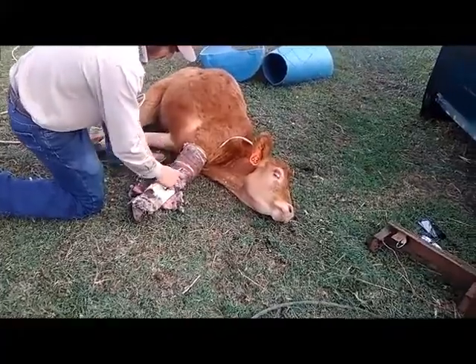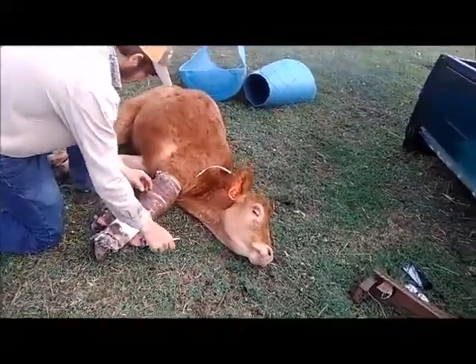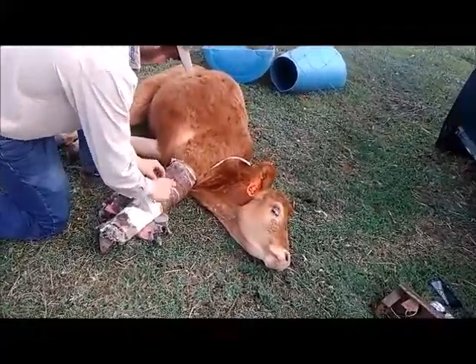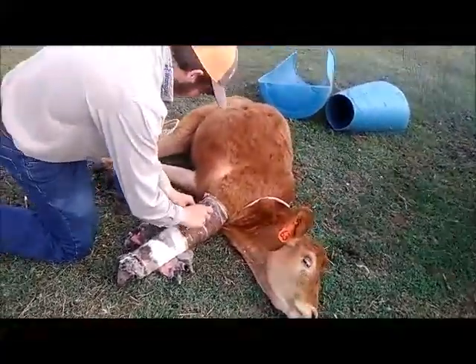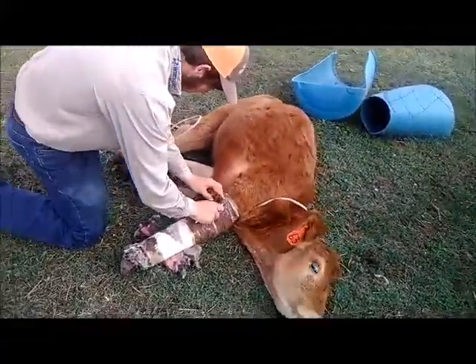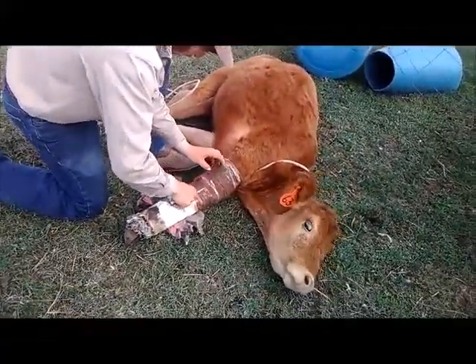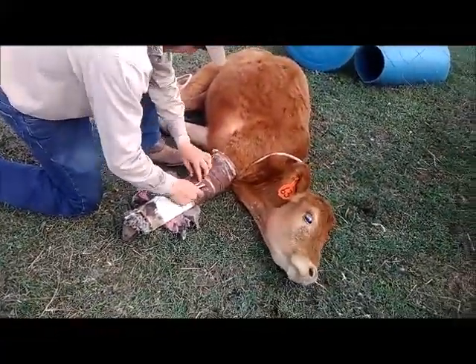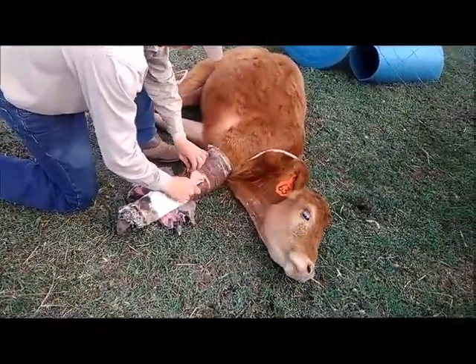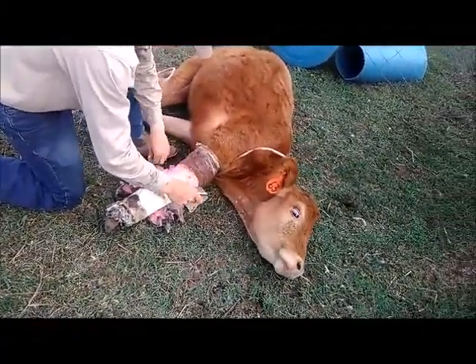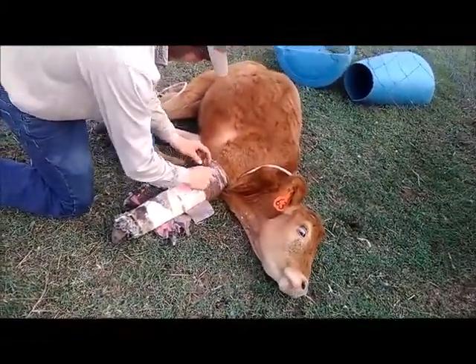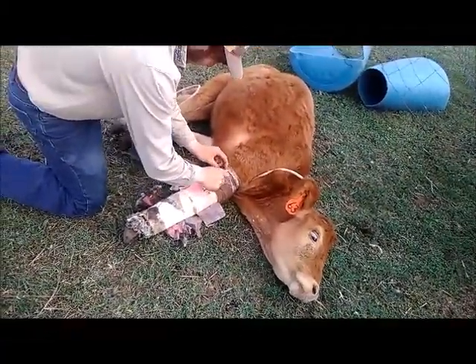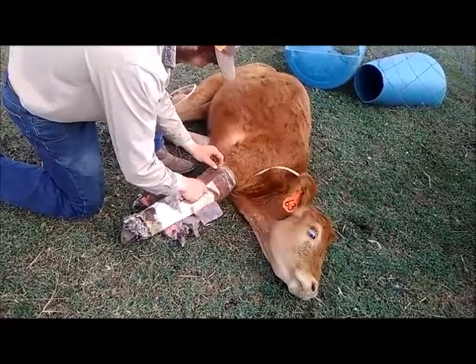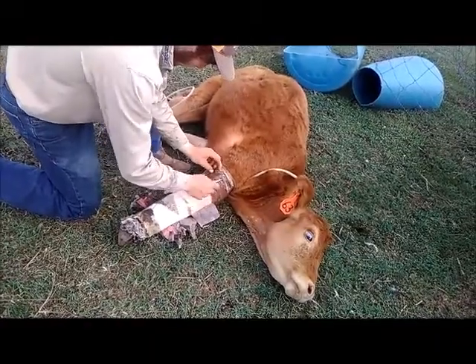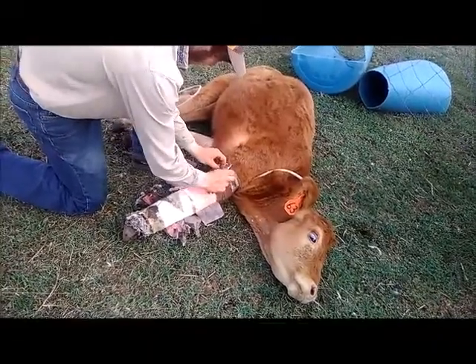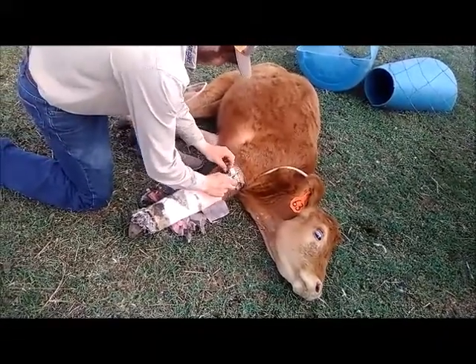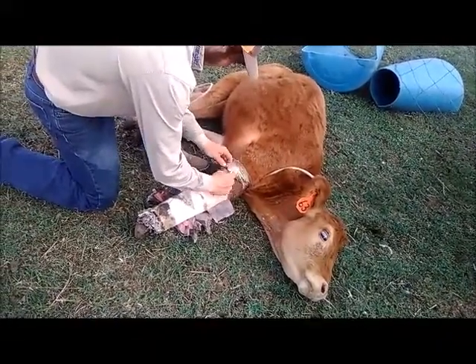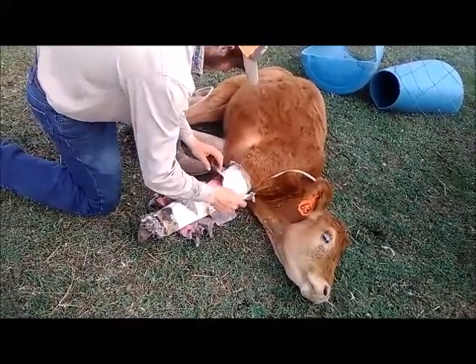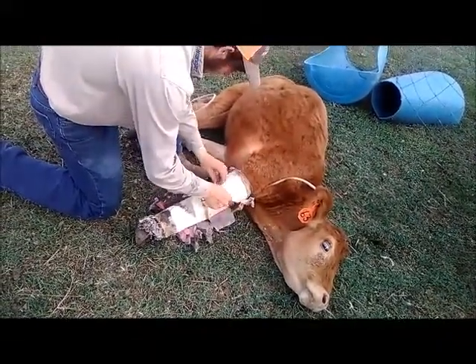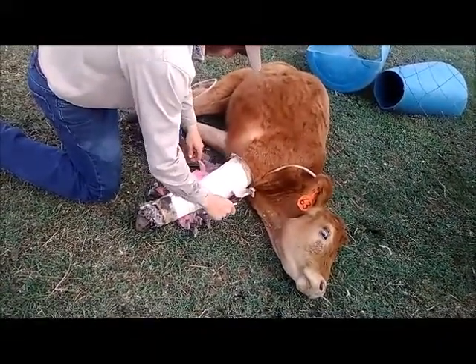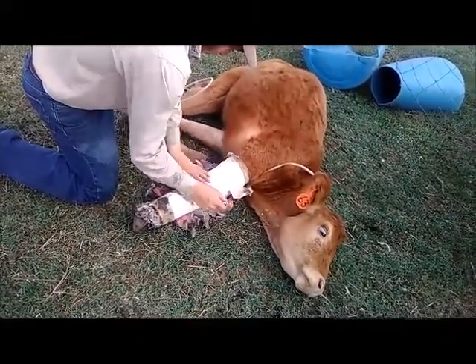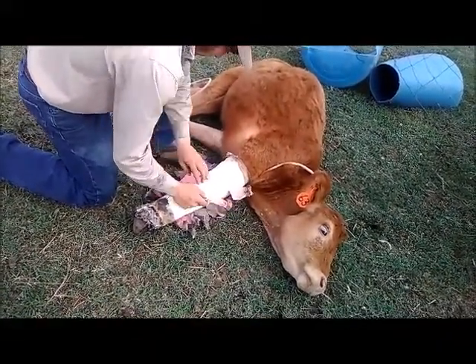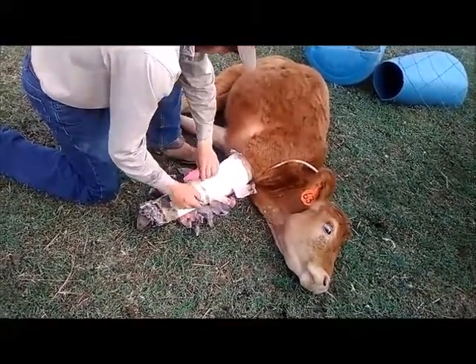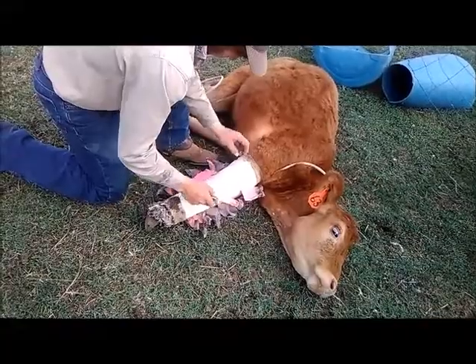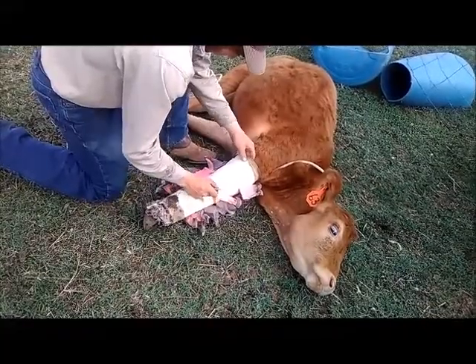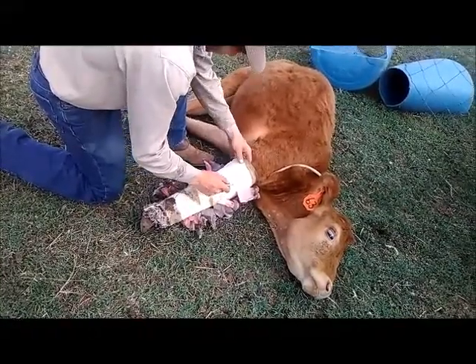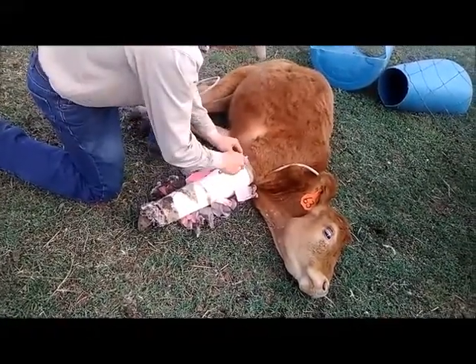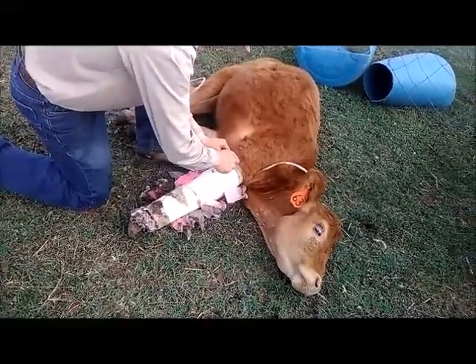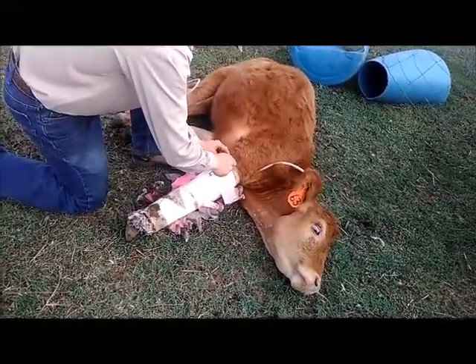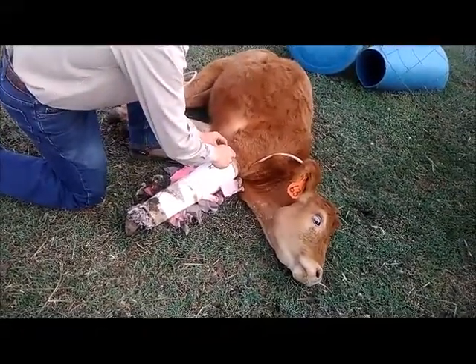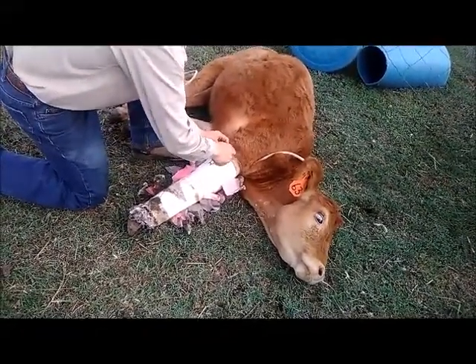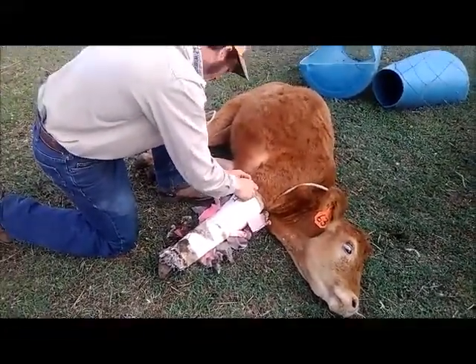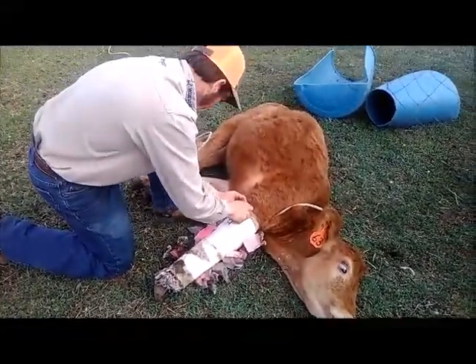So this is just the vet wrap that he's cutting off right now. And look at how nice that cast is — I should sign it, right?